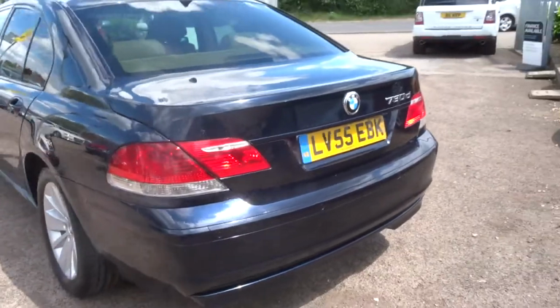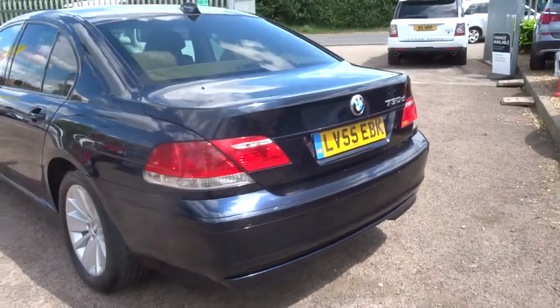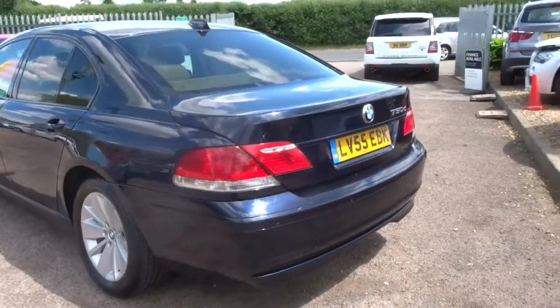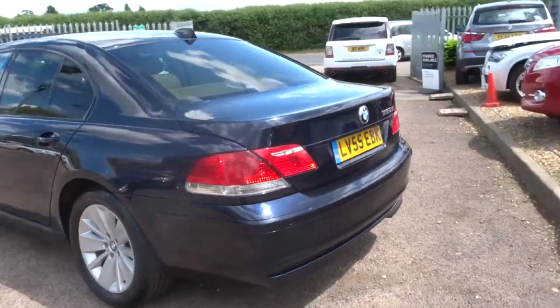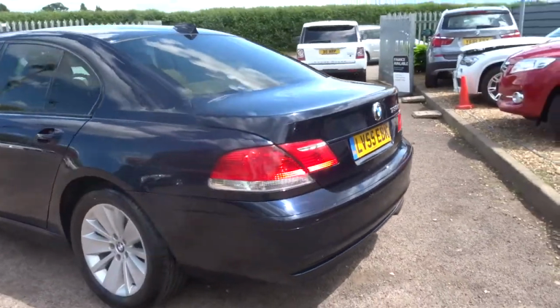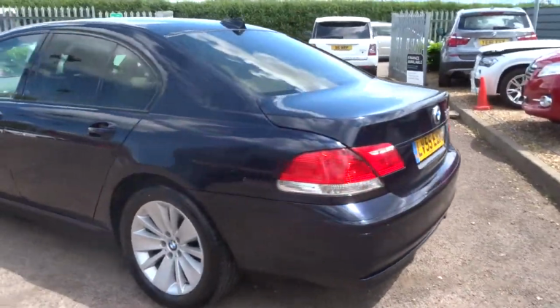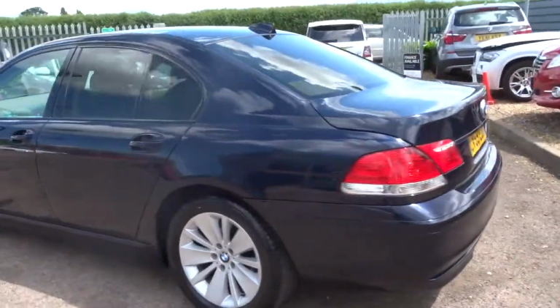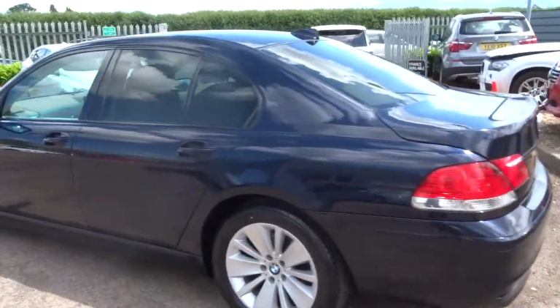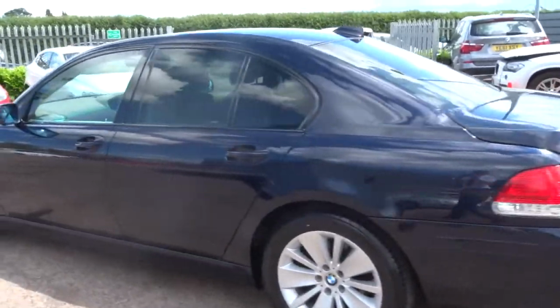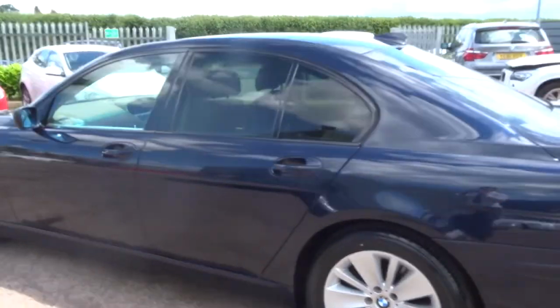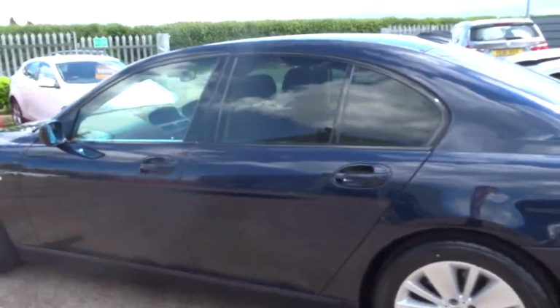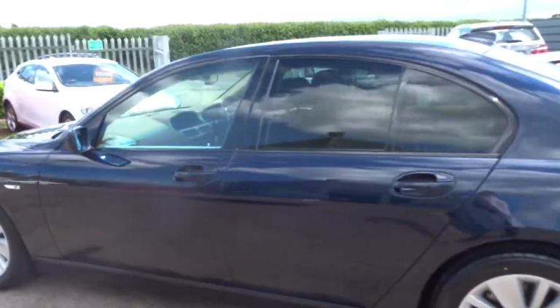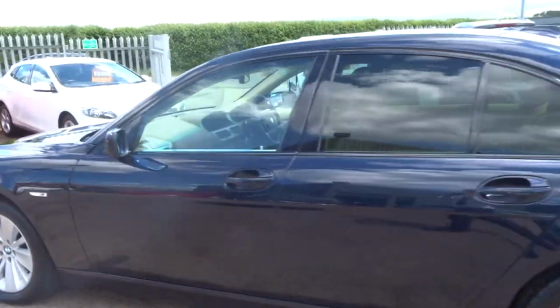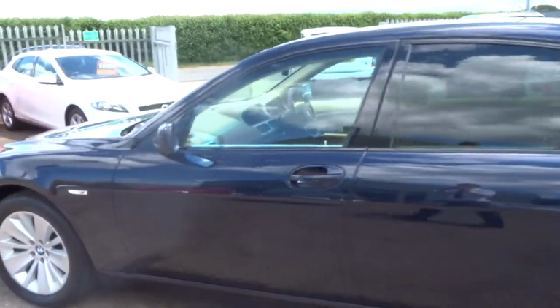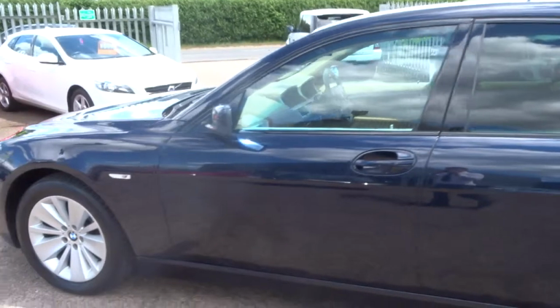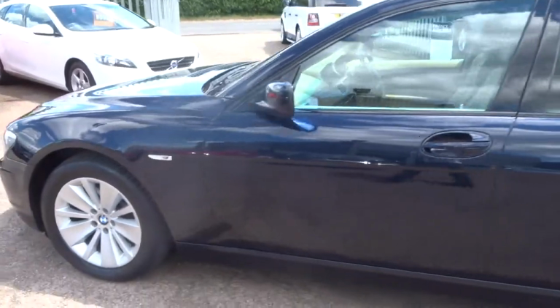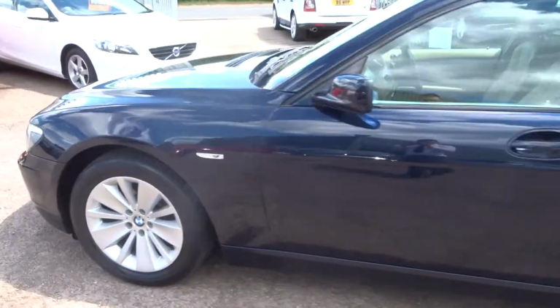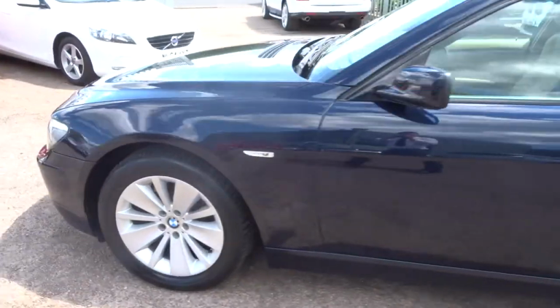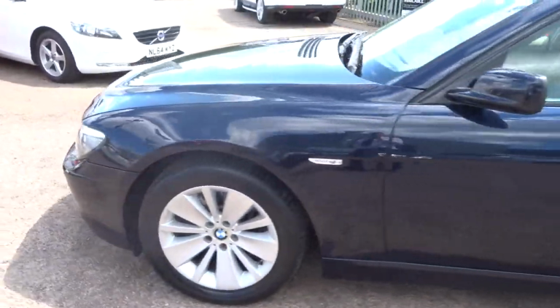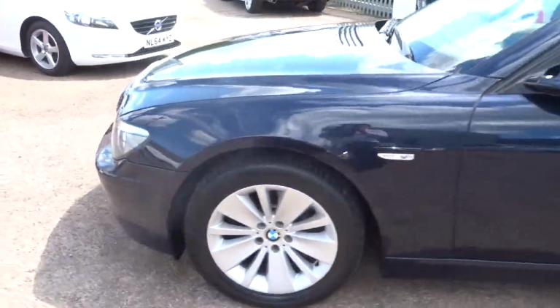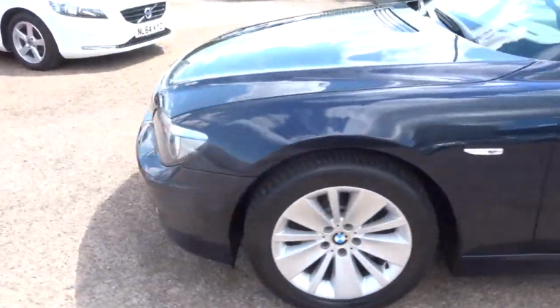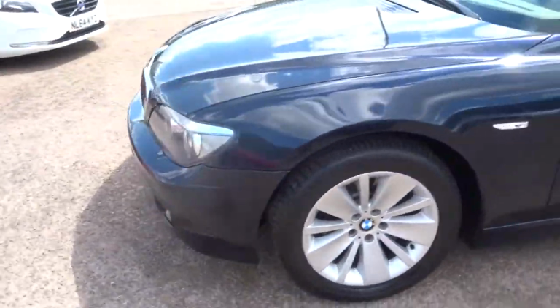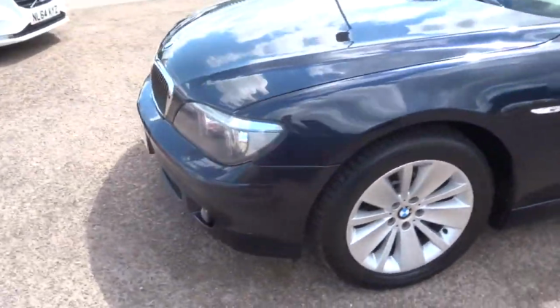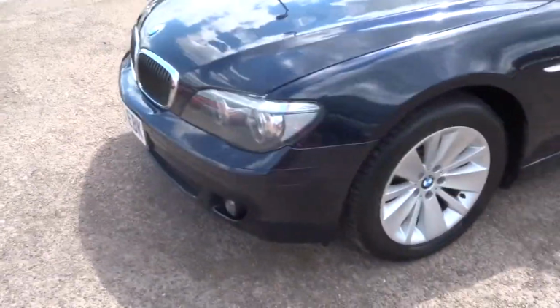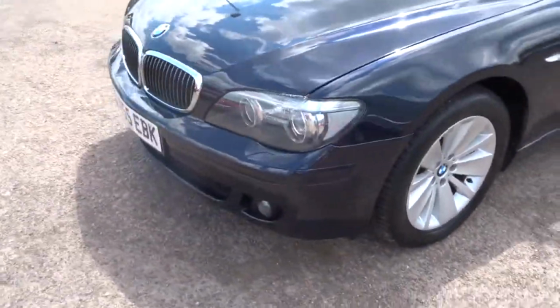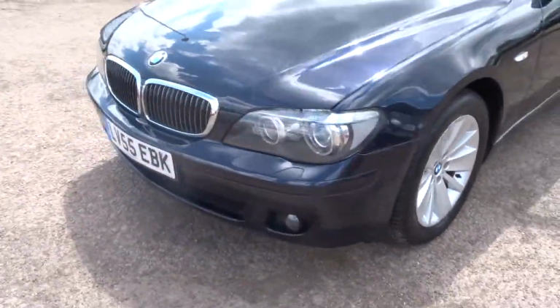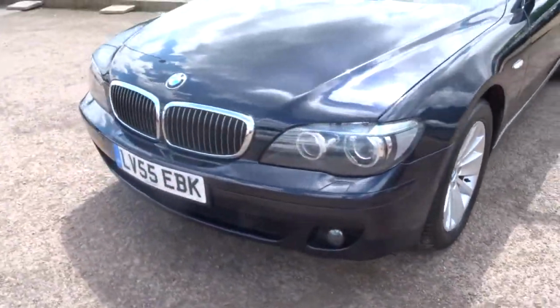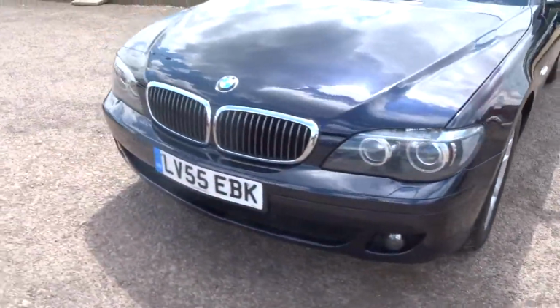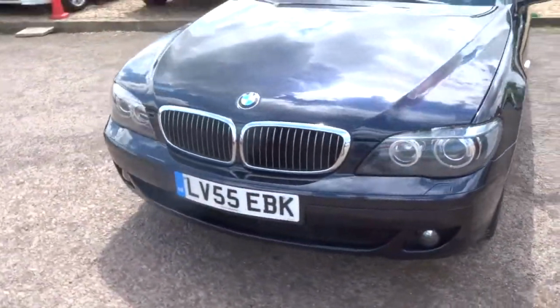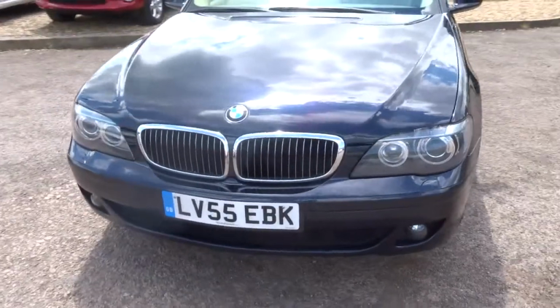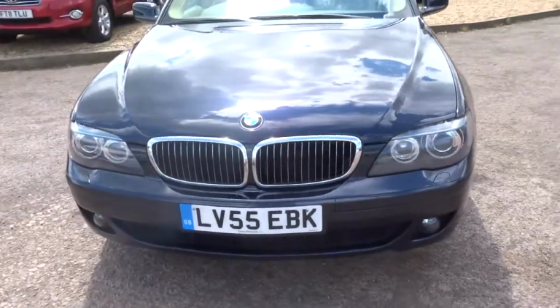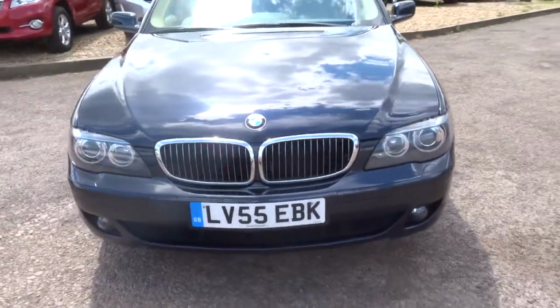It has front and rear parking sensors, multi-spoke alloy wheels. The car is in lovely condition for its price, age and mileage.